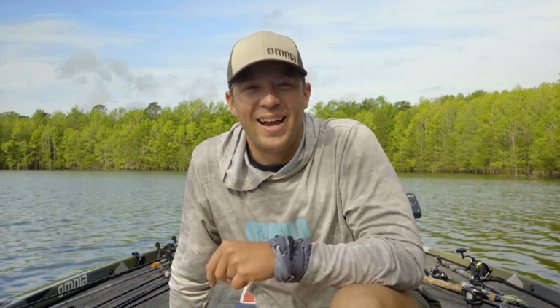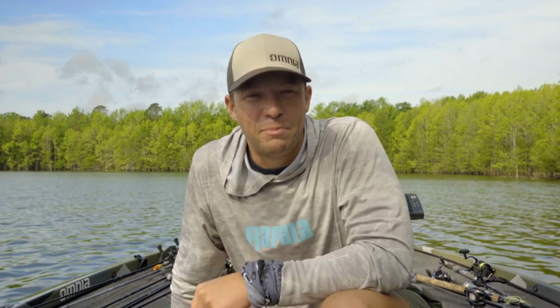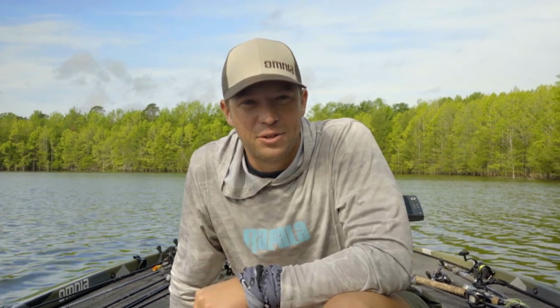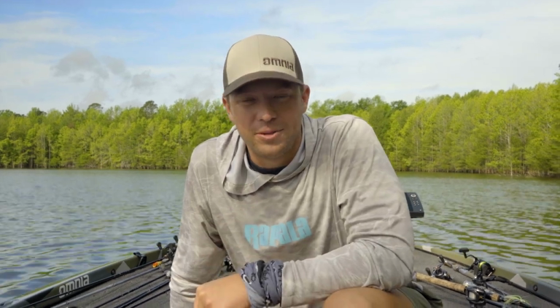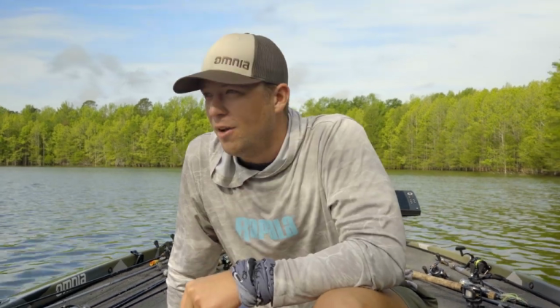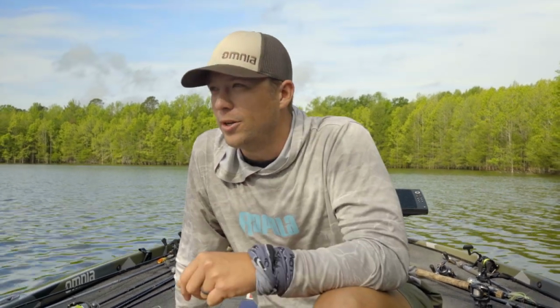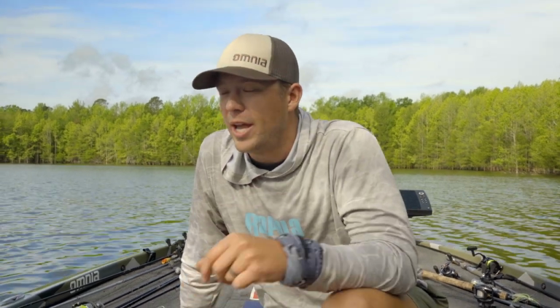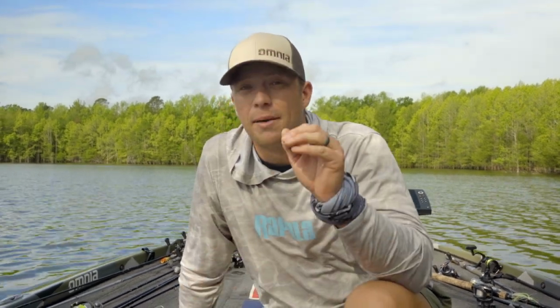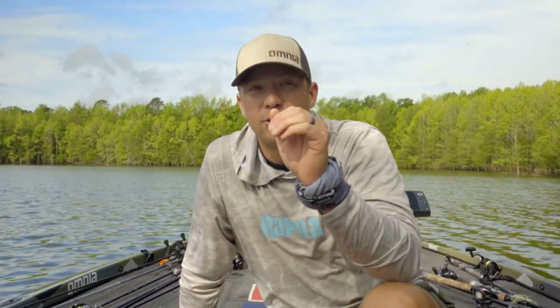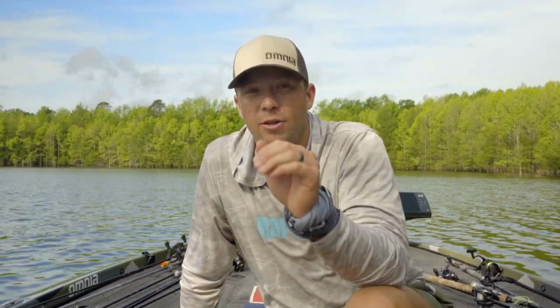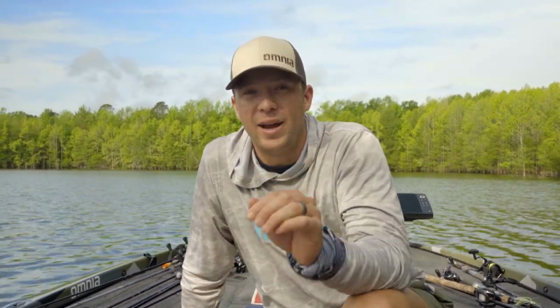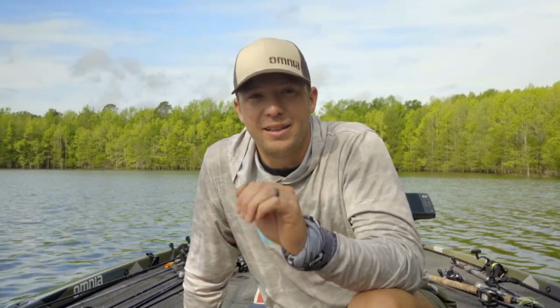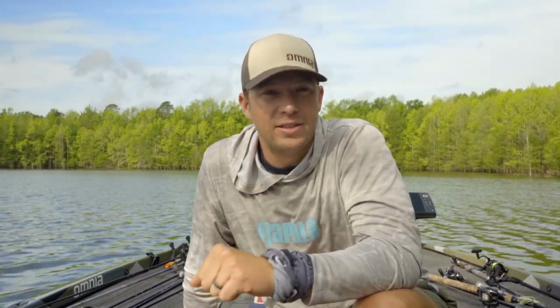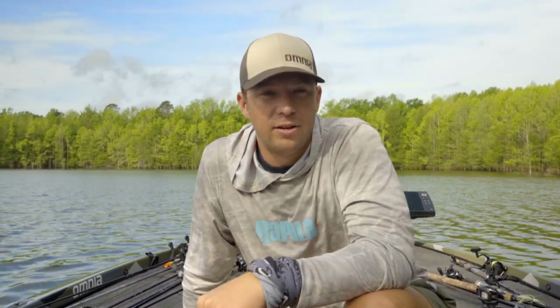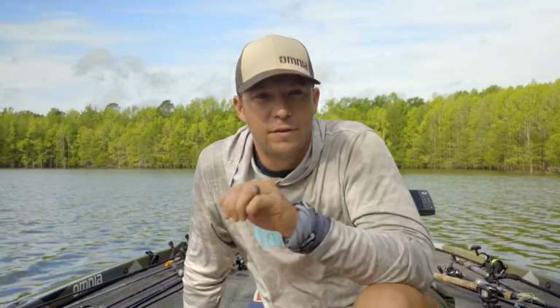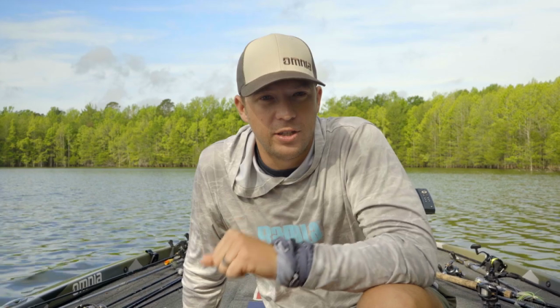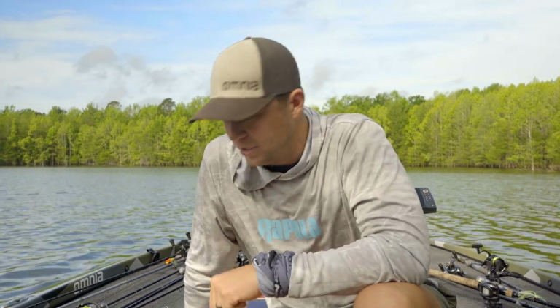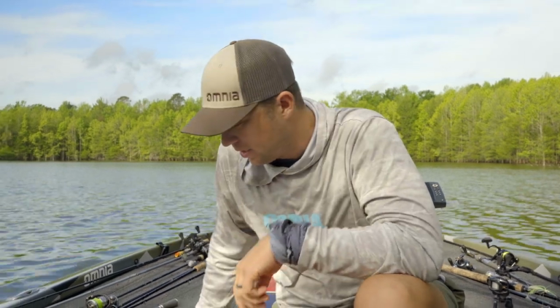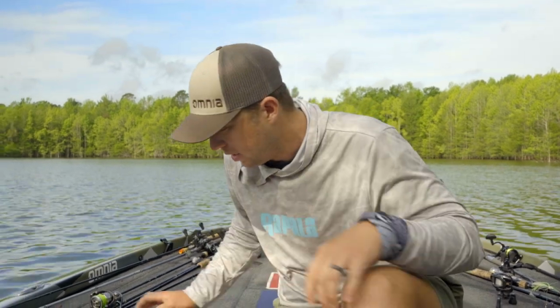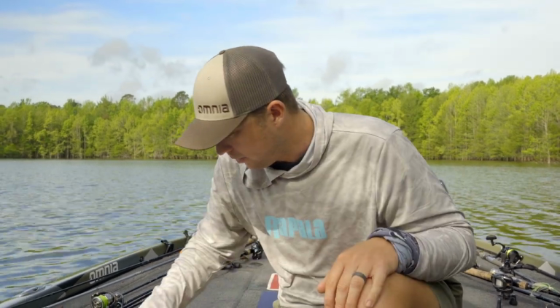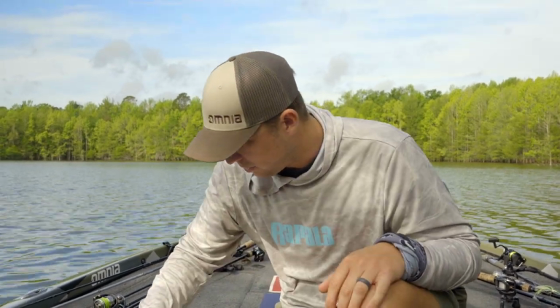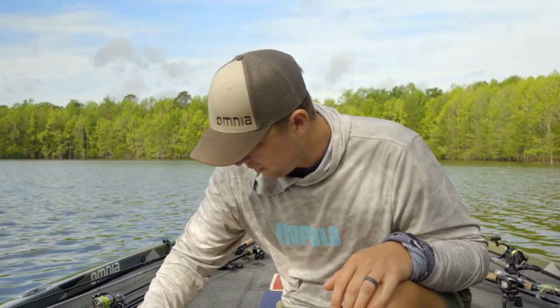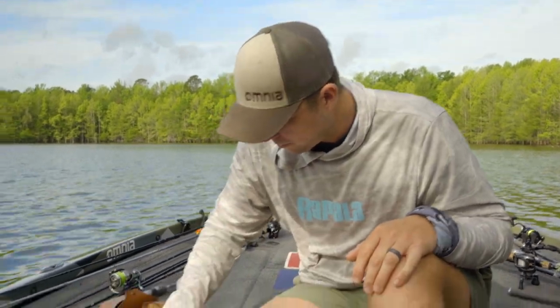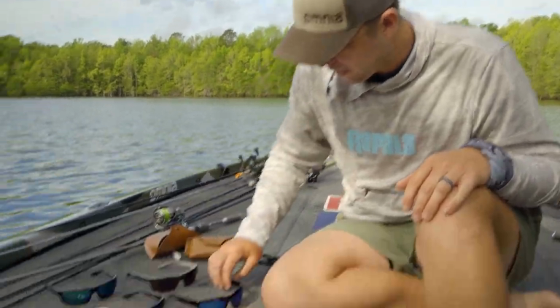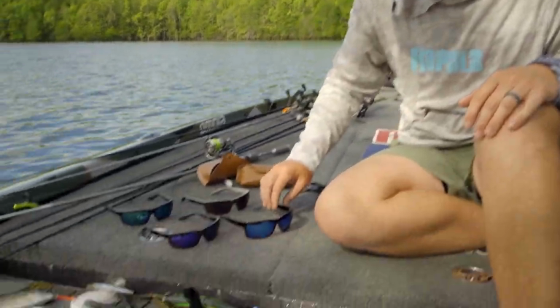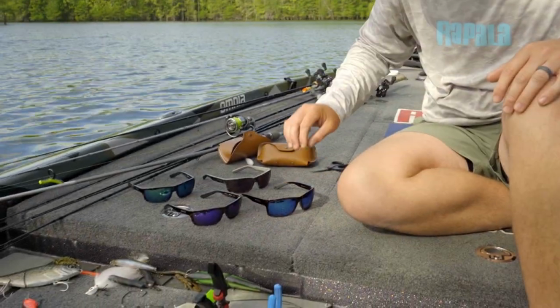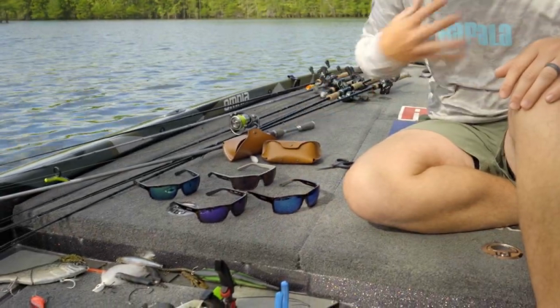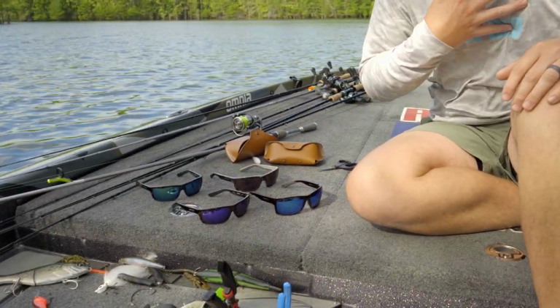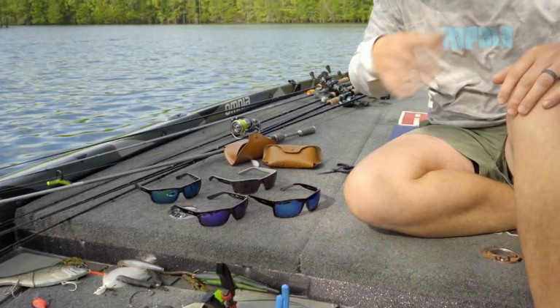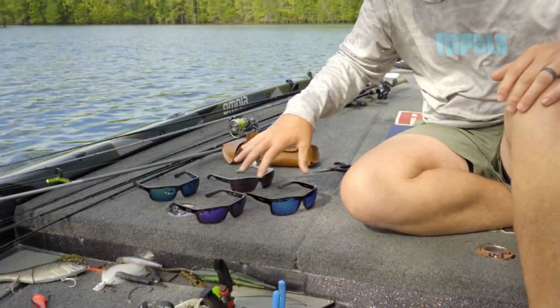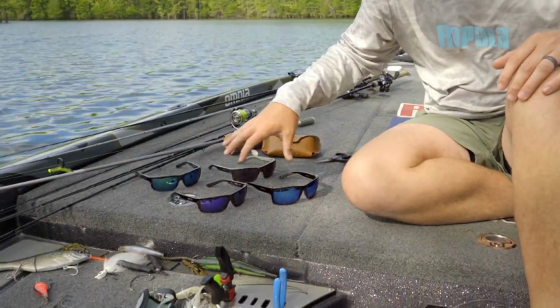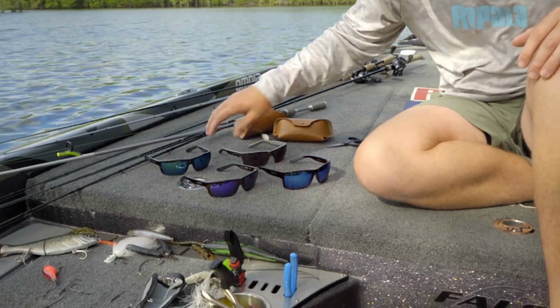Hey guys, Patrick Walters. What we're going to do today is I'm going to show y'all the right lens color for the situation. A lot of times these are some of the Bahio sunglasses that I wear. These are a lot of the different color frames.